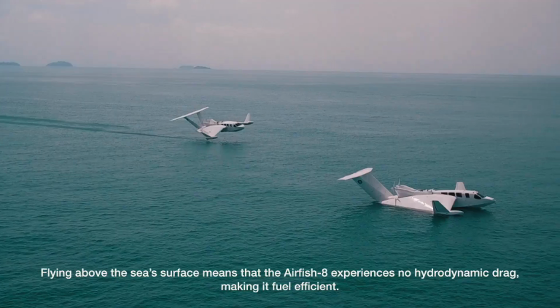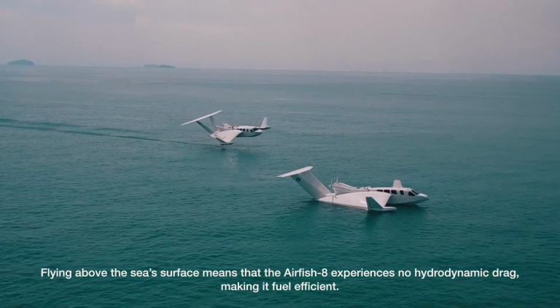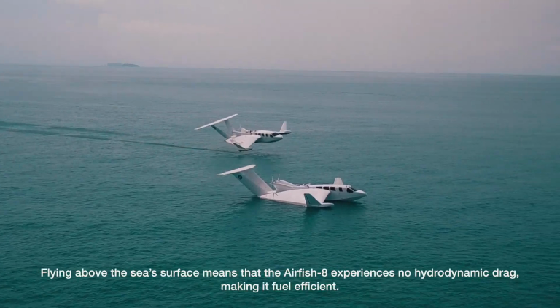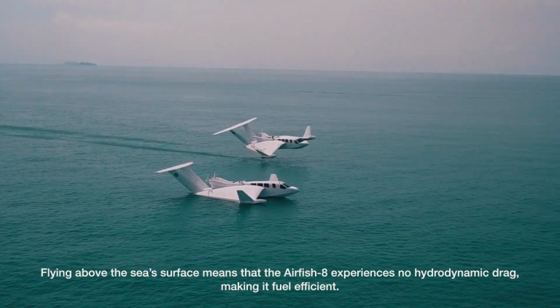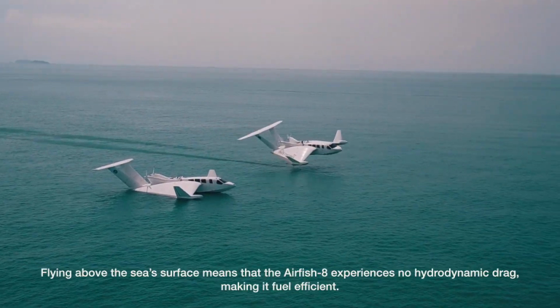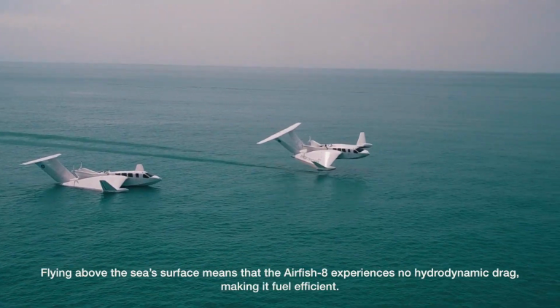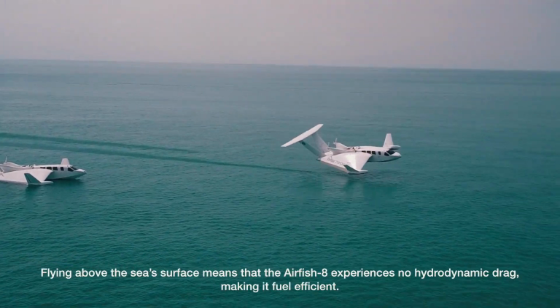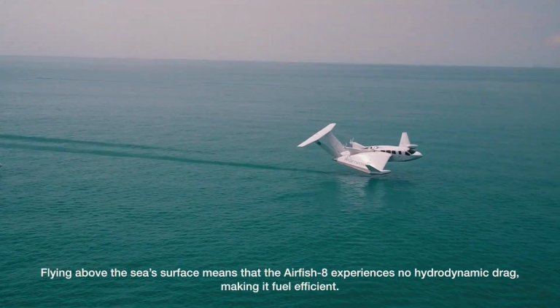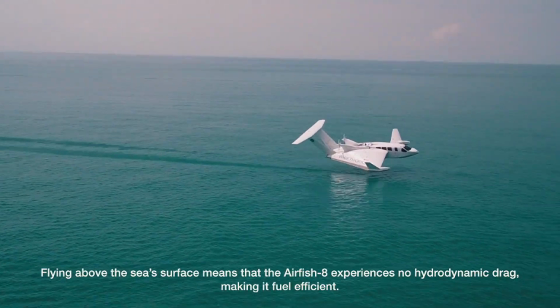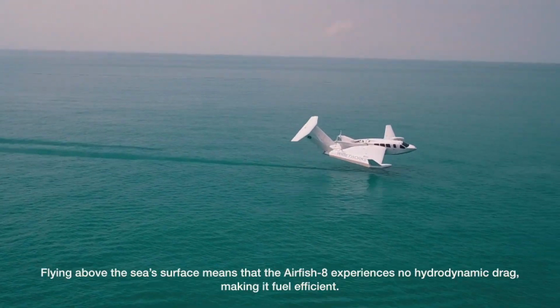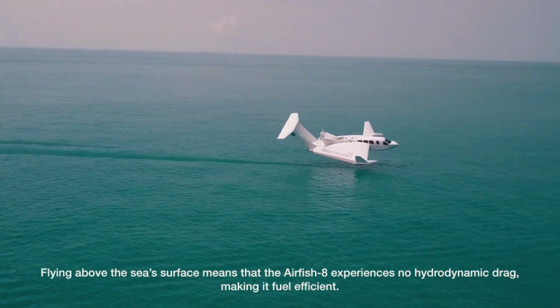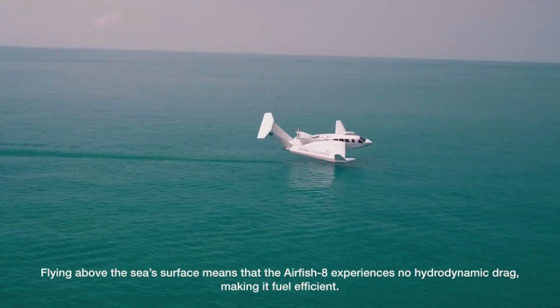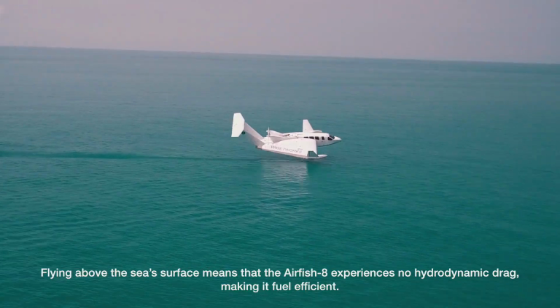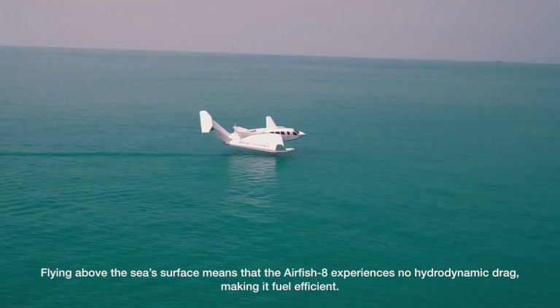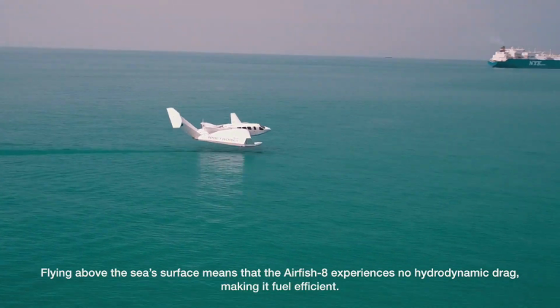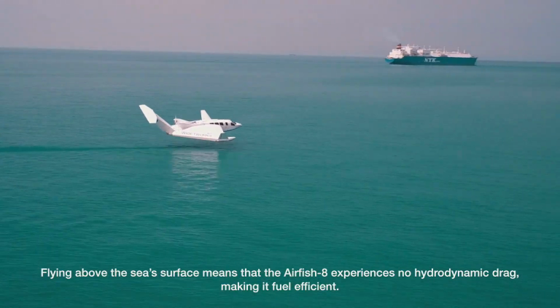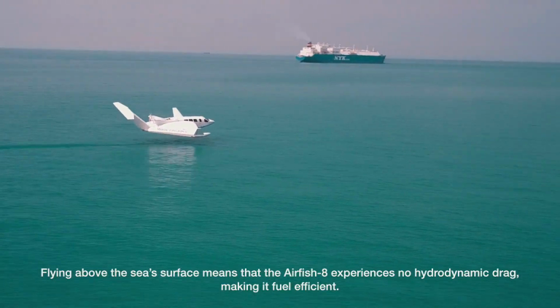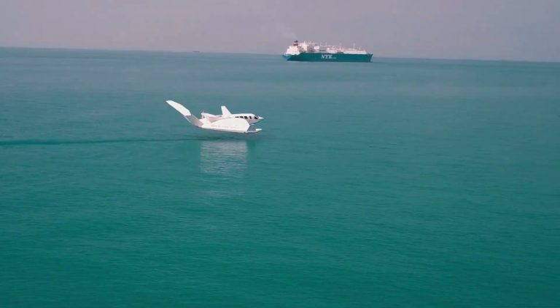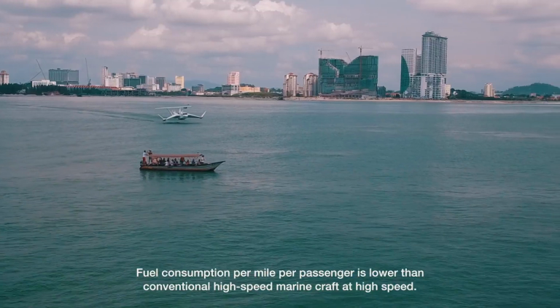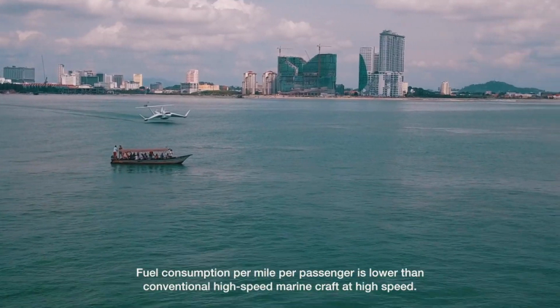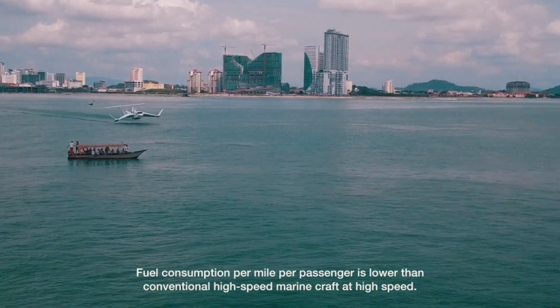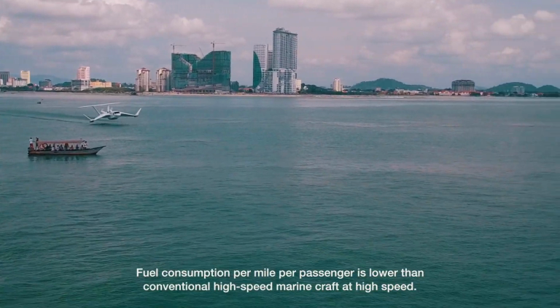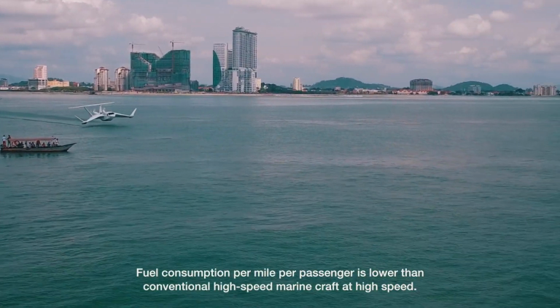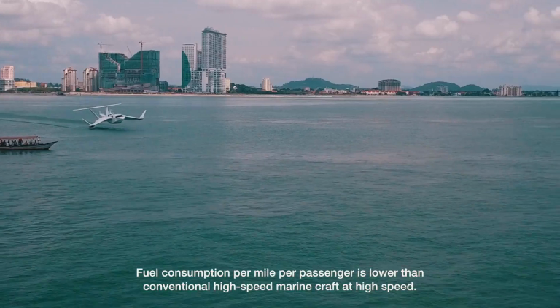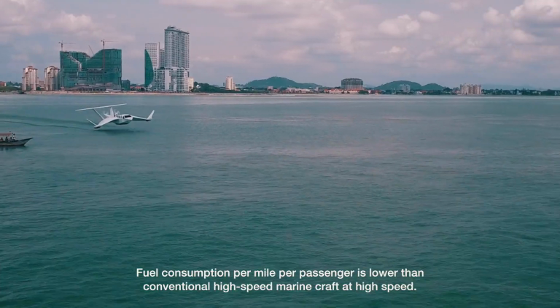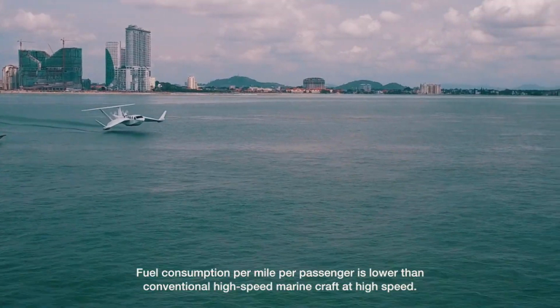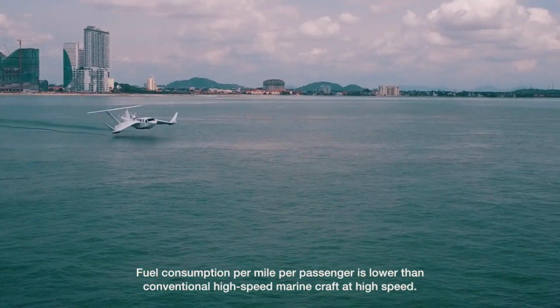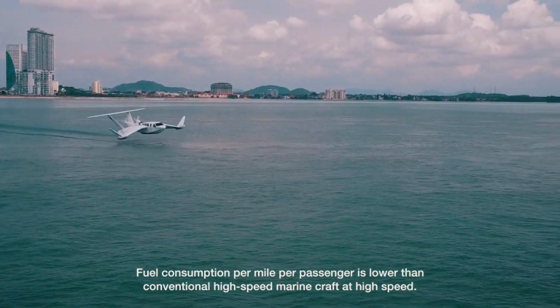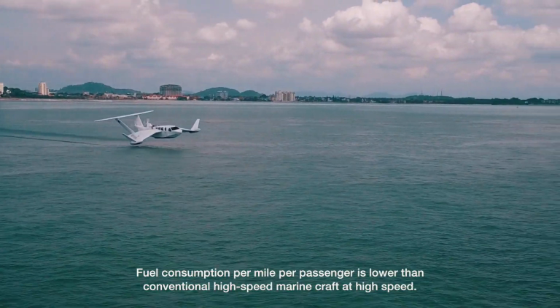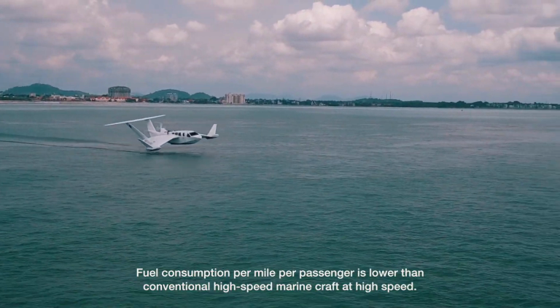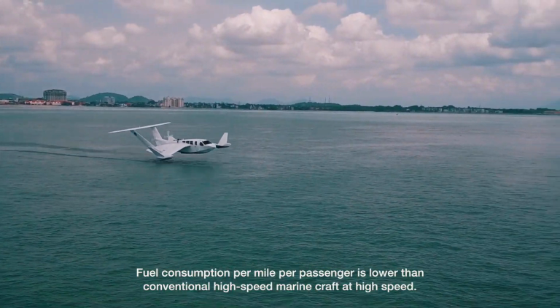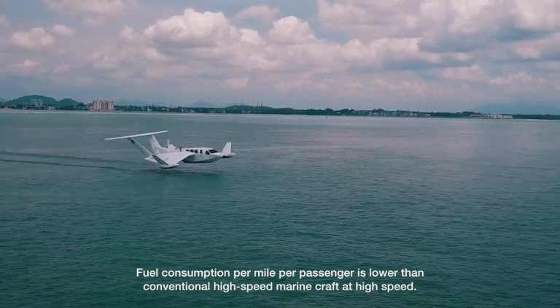Flying above the sea's surface means that the Airfish 8 experiences no hydrodynamic drag, making it fuel efficient. Fuel consumption per mile per passenger is lower than conventional high-speed marine craft at high speed.